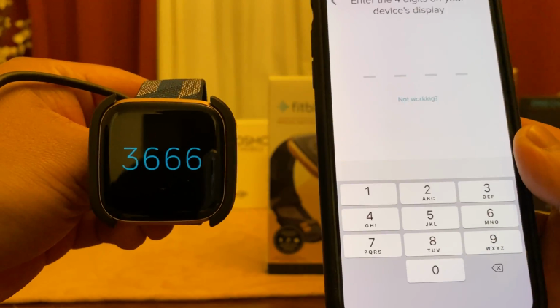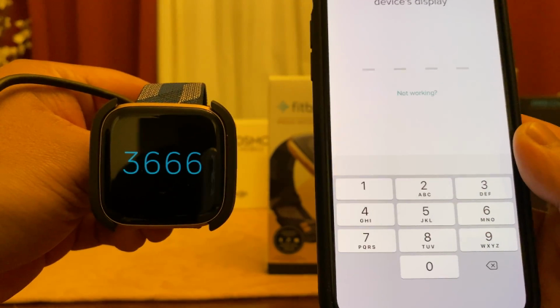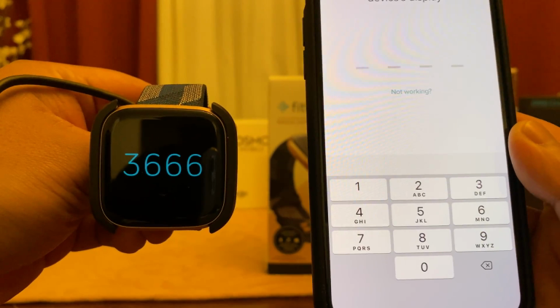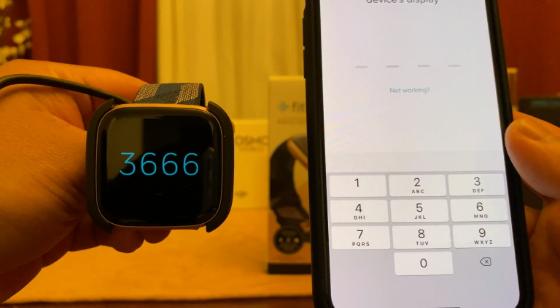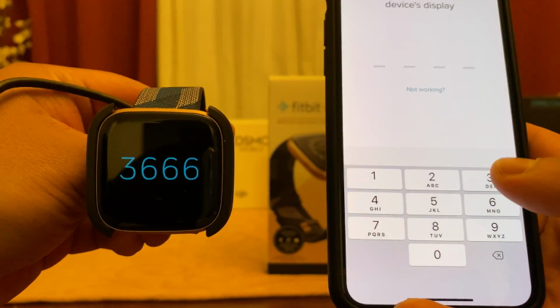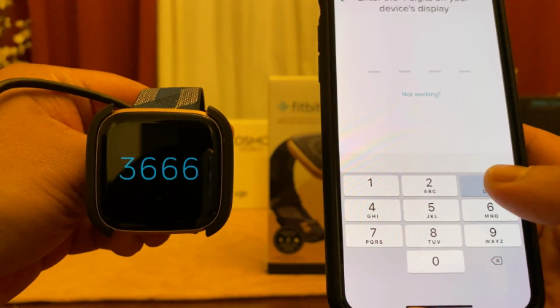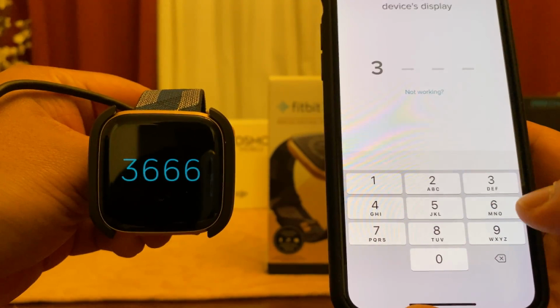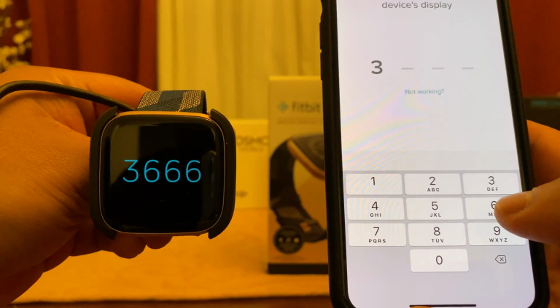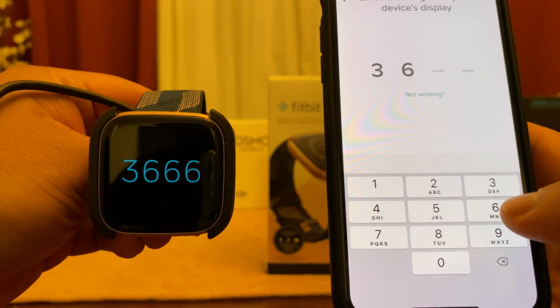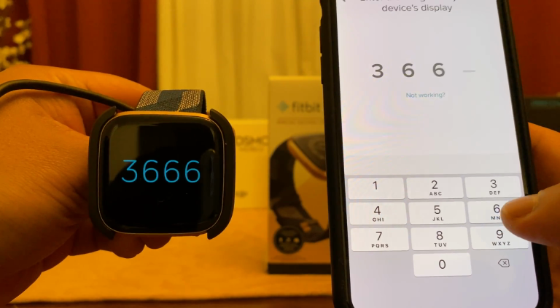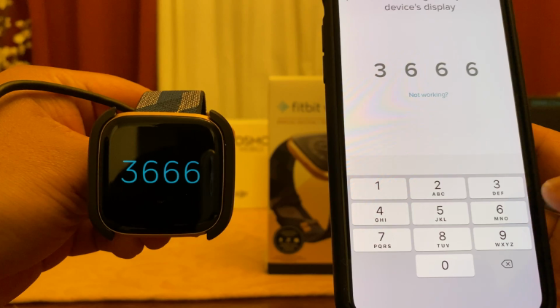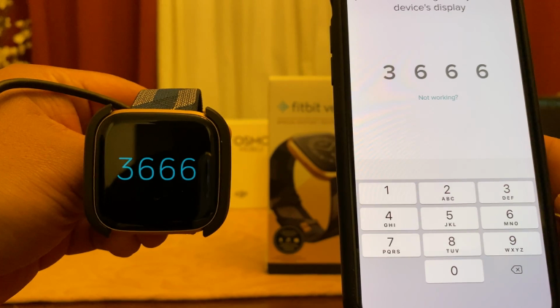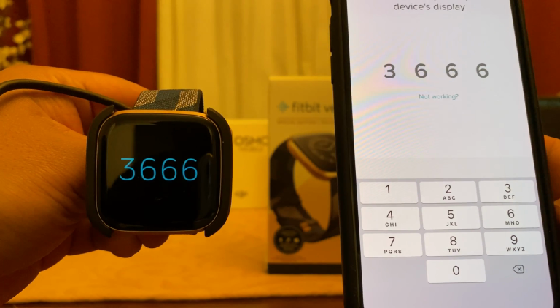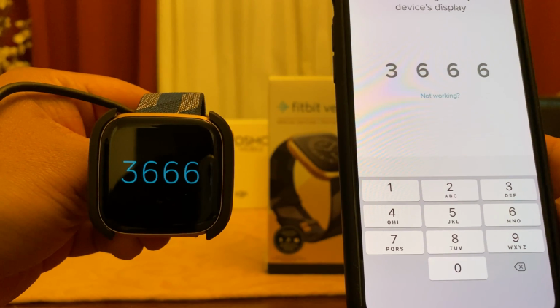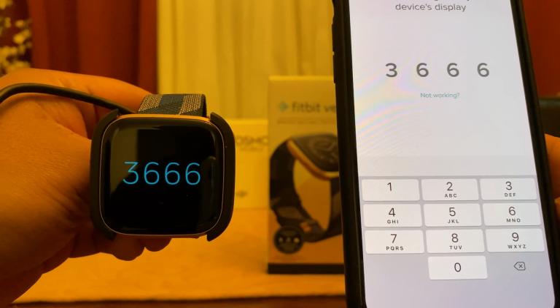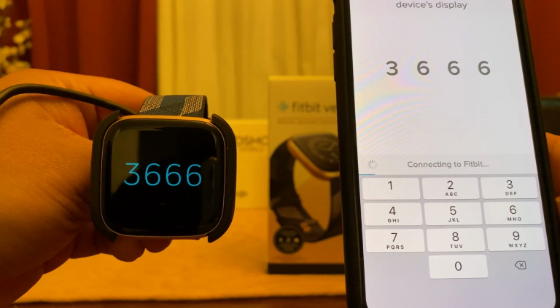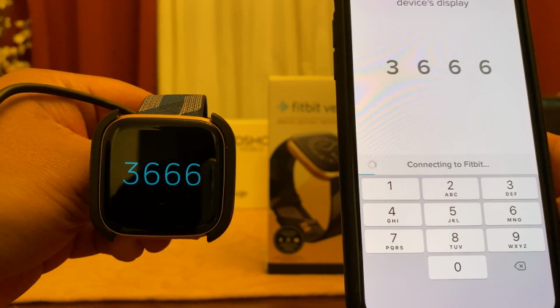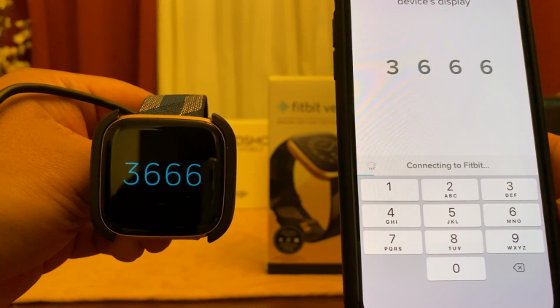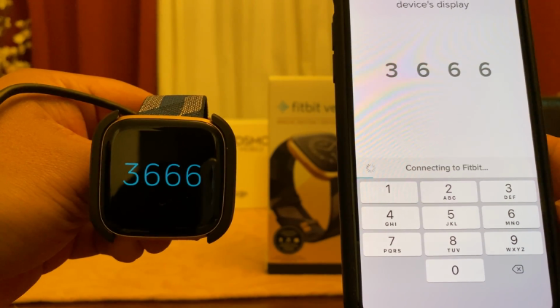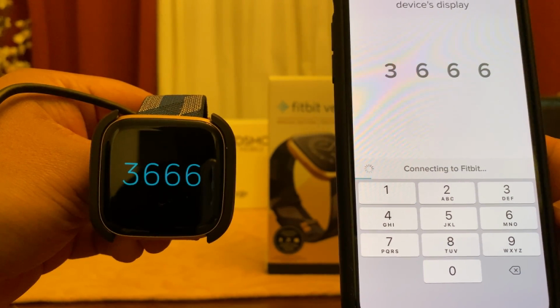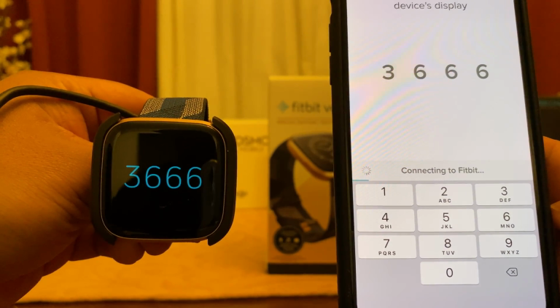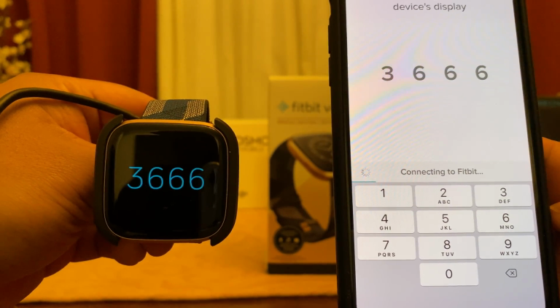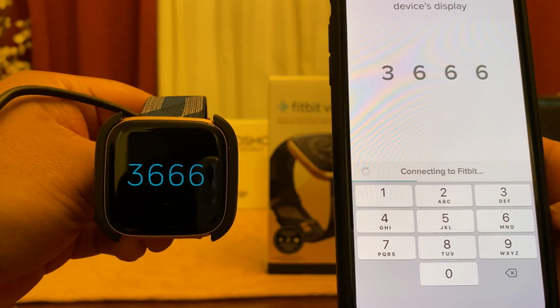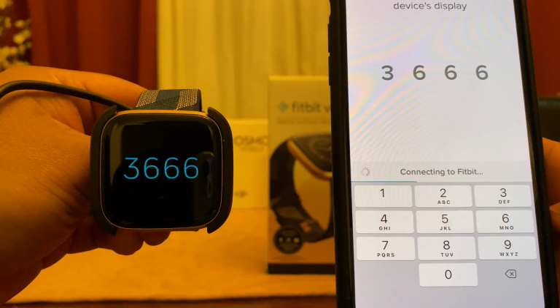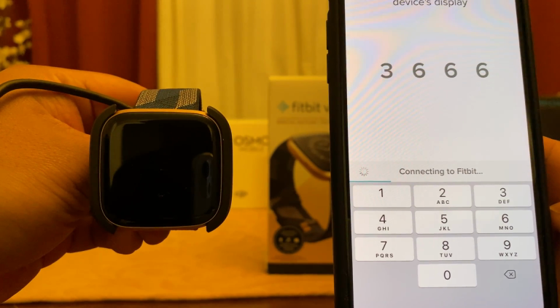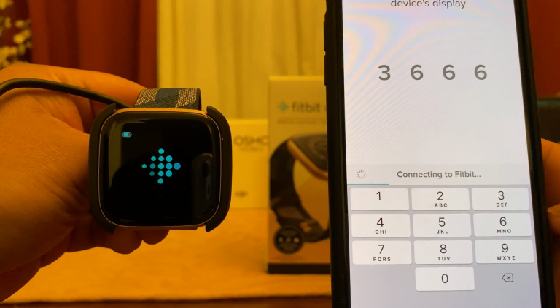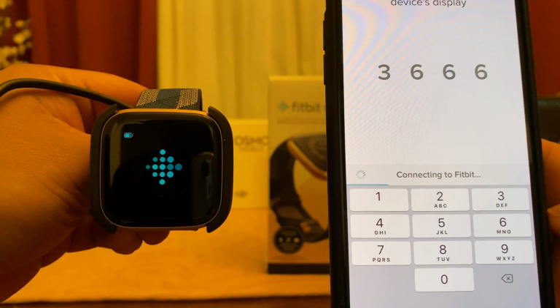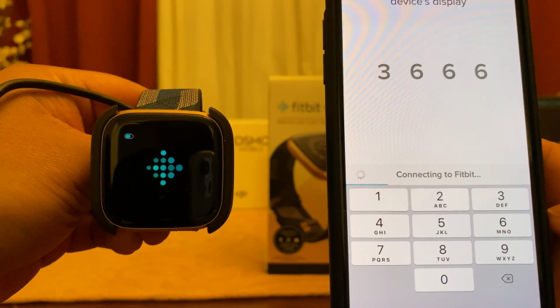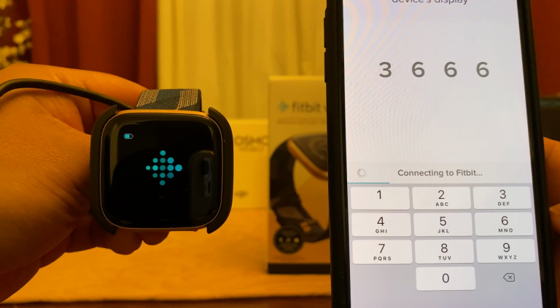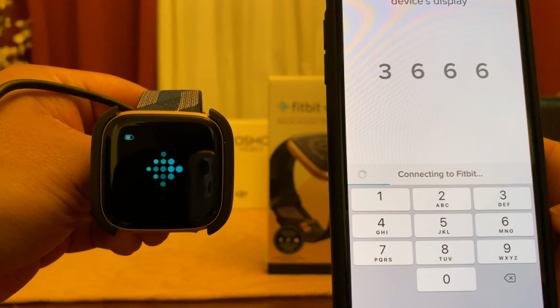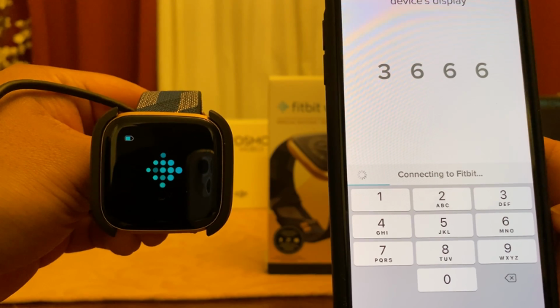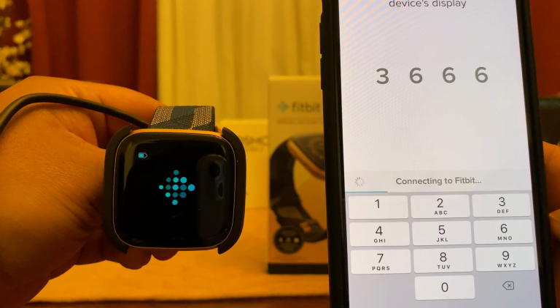For demonstration purposes, on mine it says 3666. This might not be the same number for you, so ensure you take a look at yours.